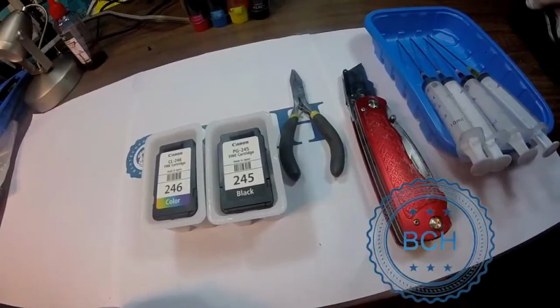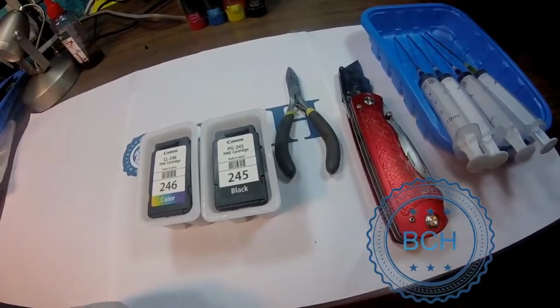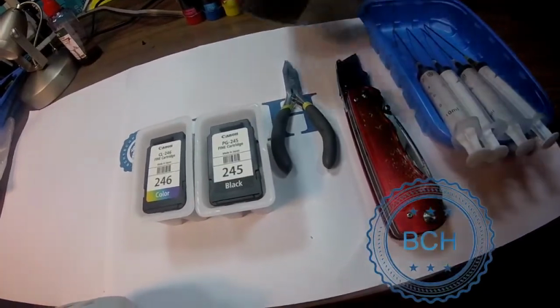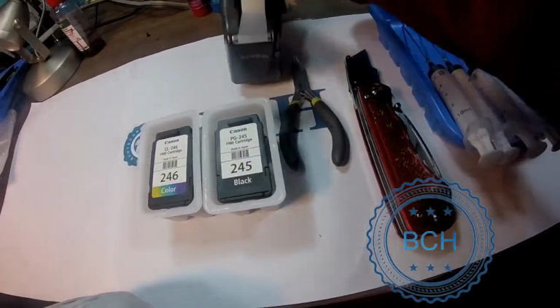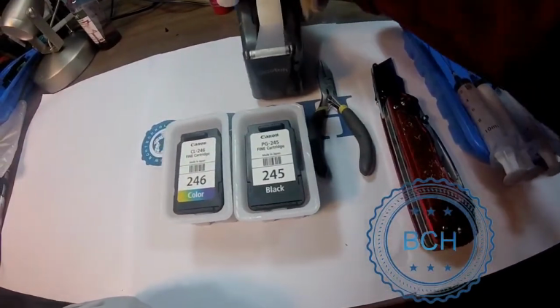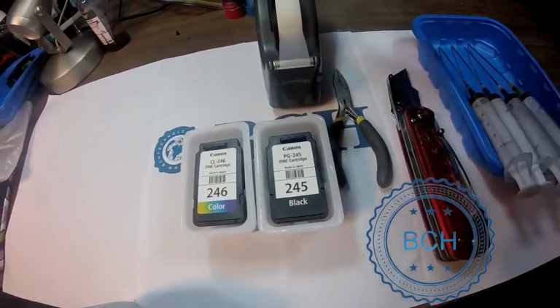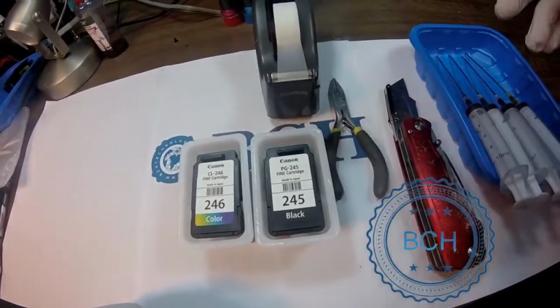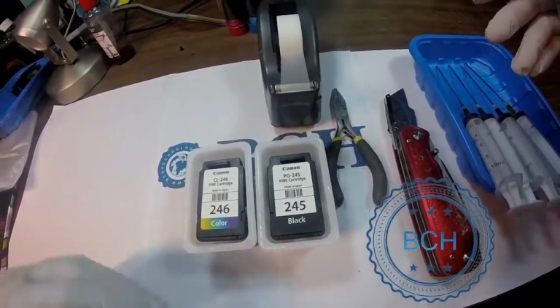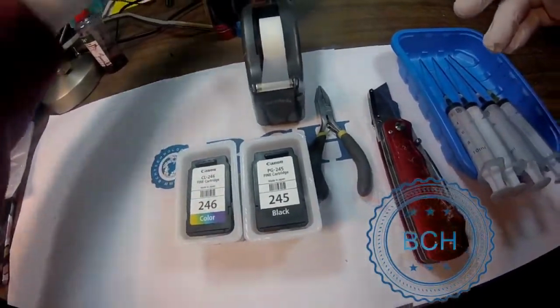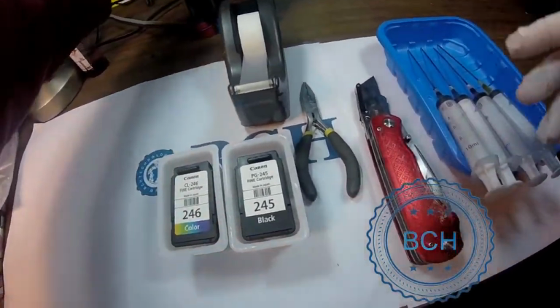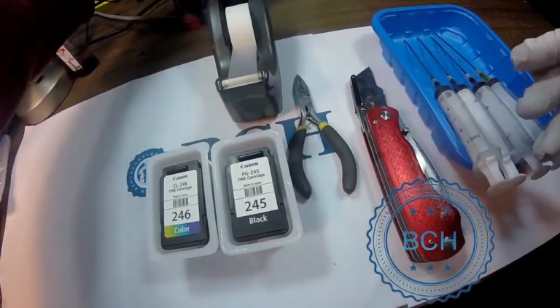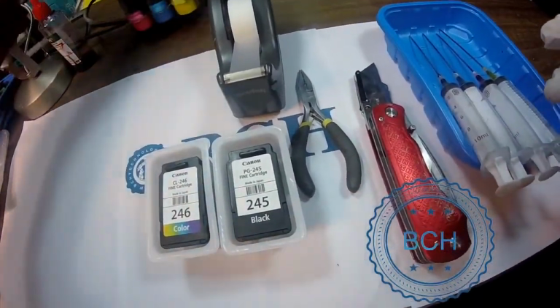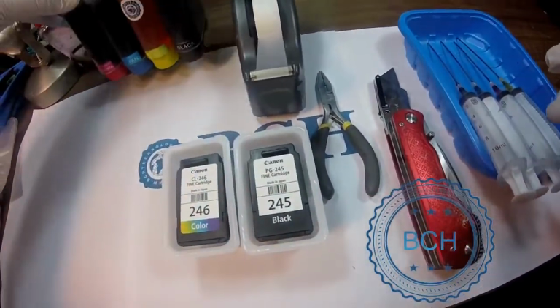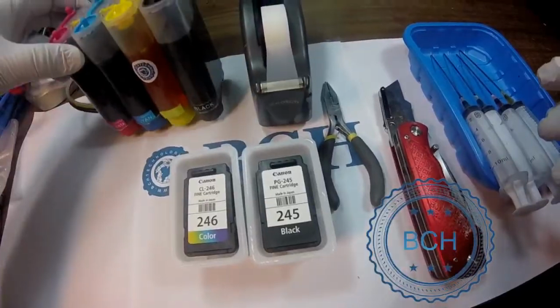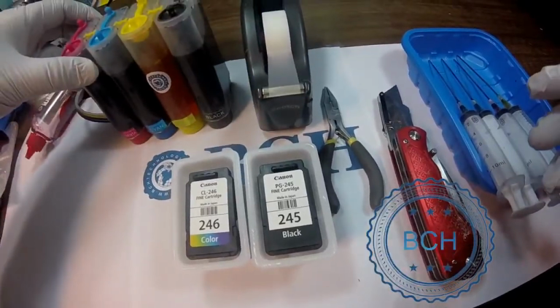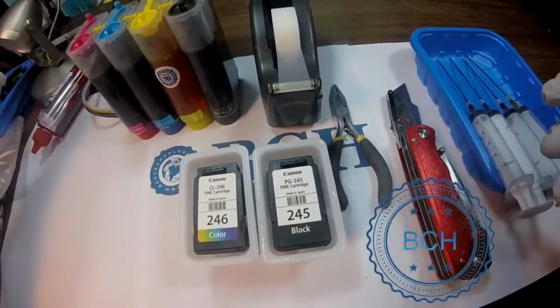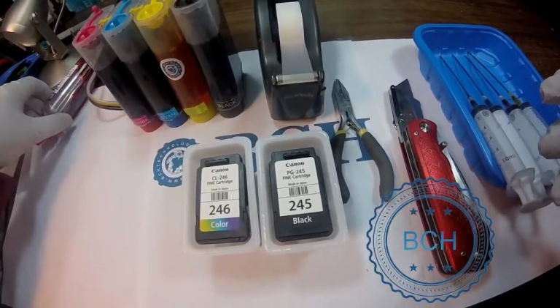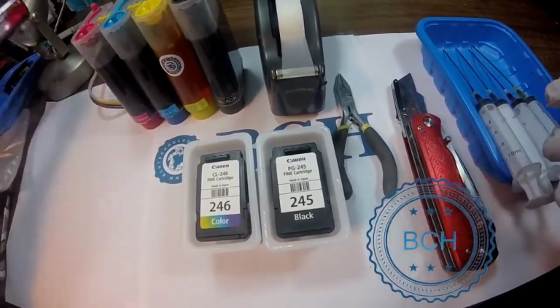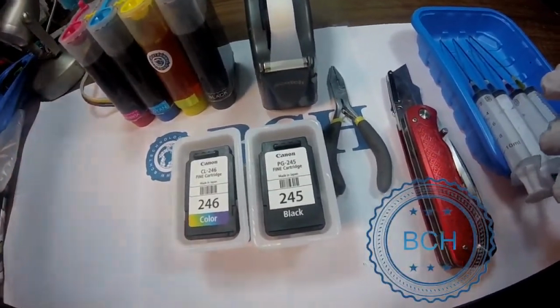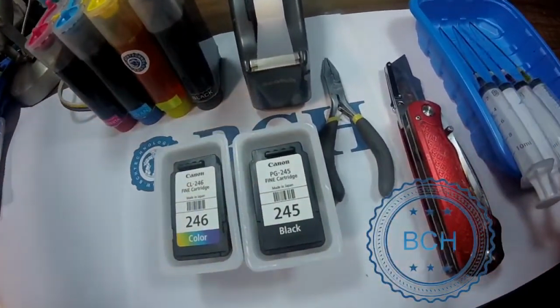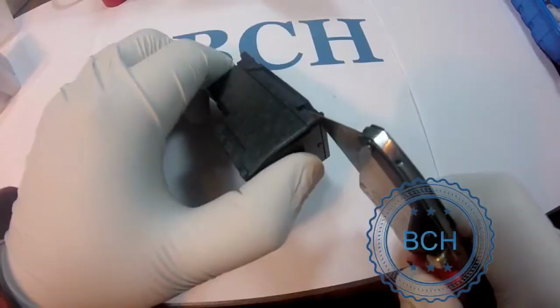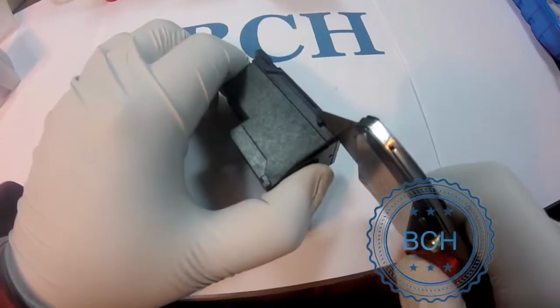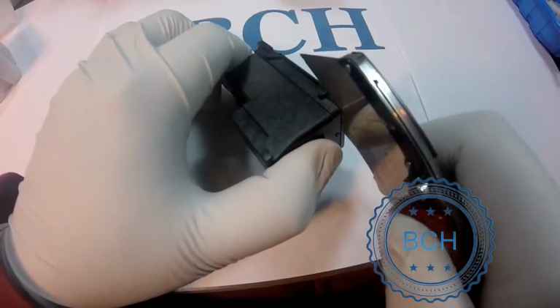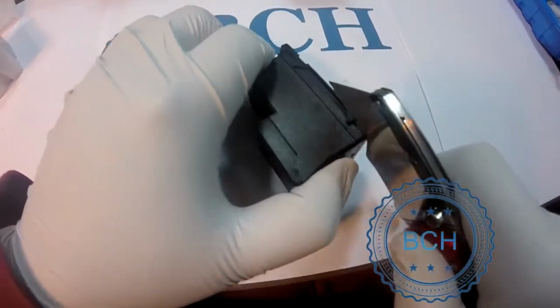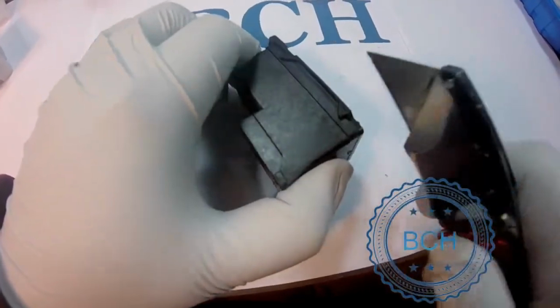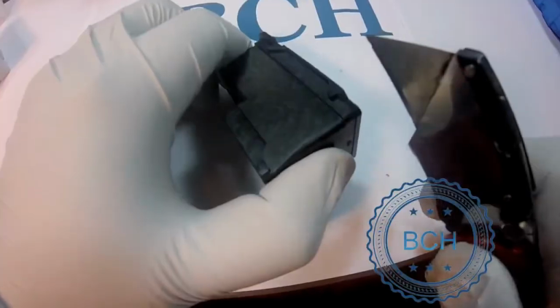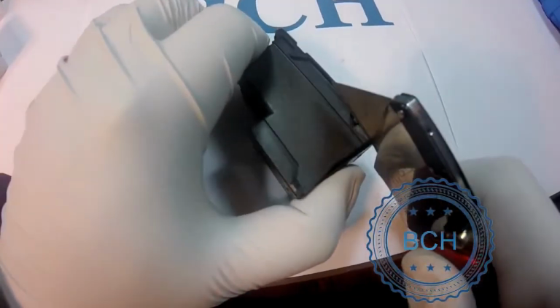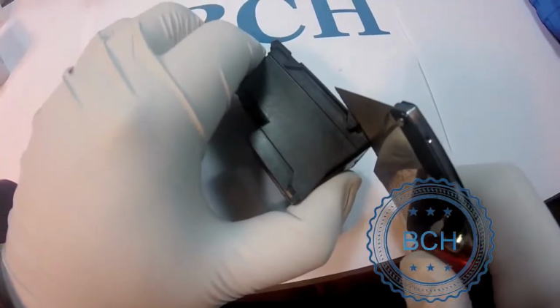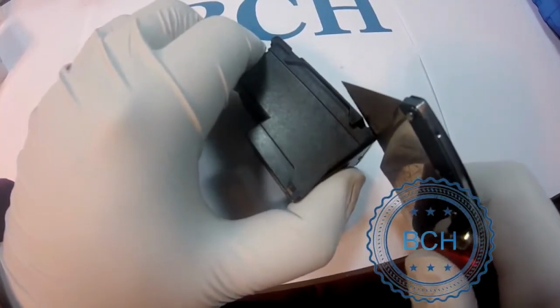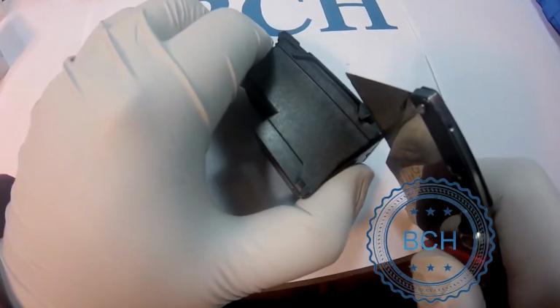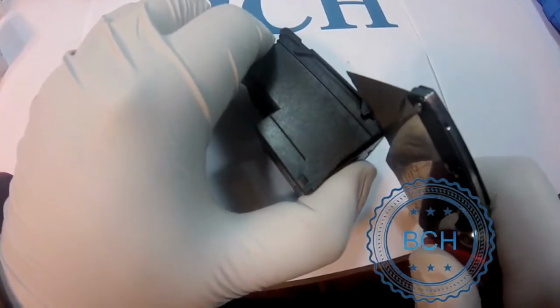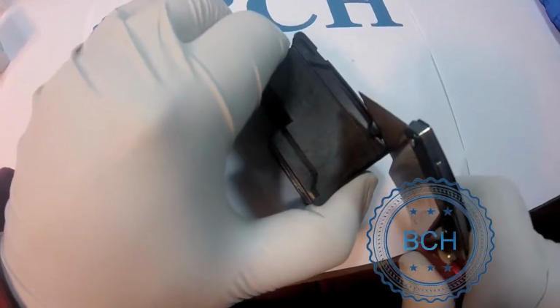Let's get the tools ready. You need a pair of pliers, a utility knife, syringes and needles, some scotch tape, and ink. First, find the seam of the cartridge and cut it along the seam.